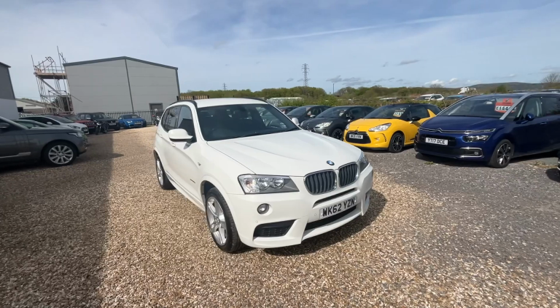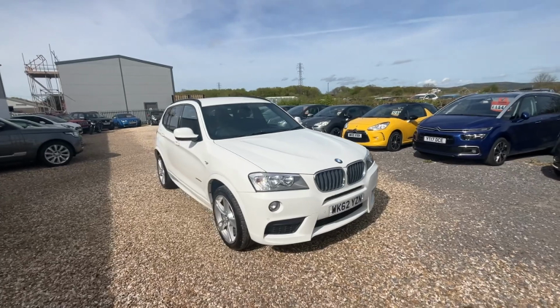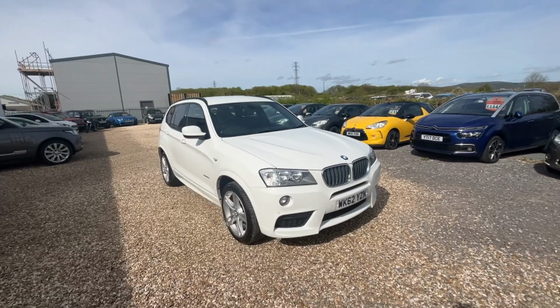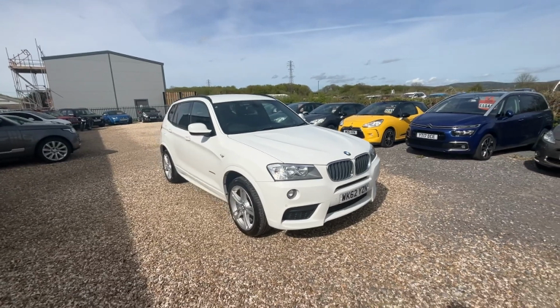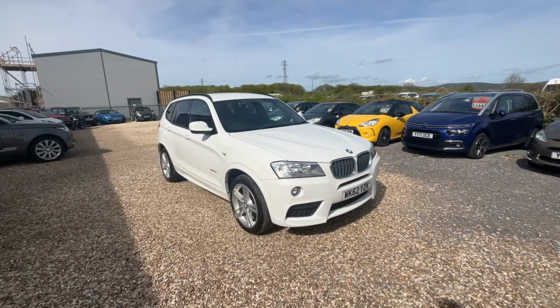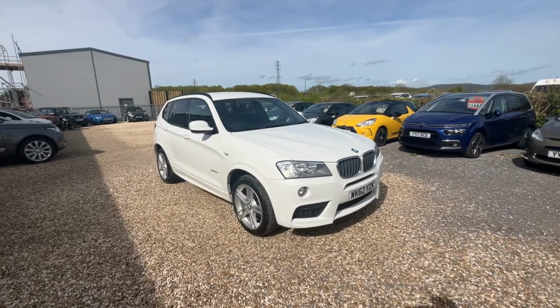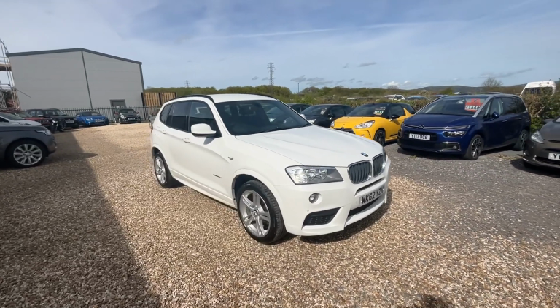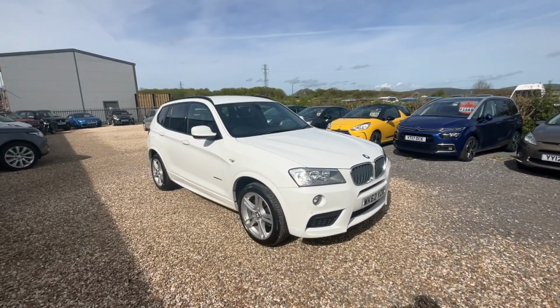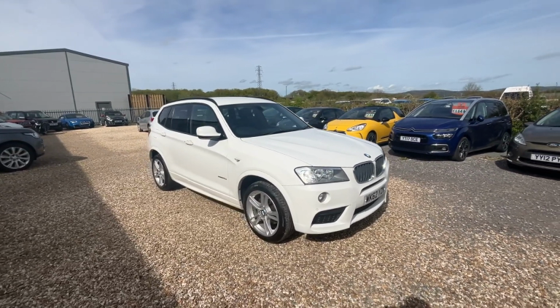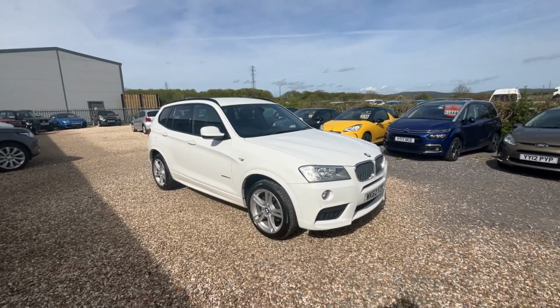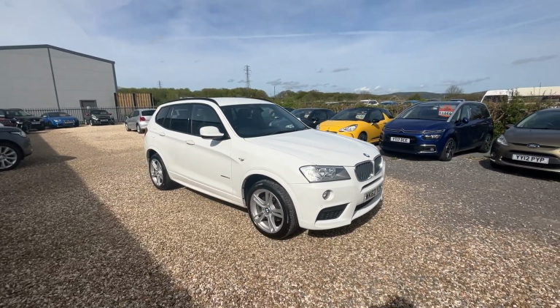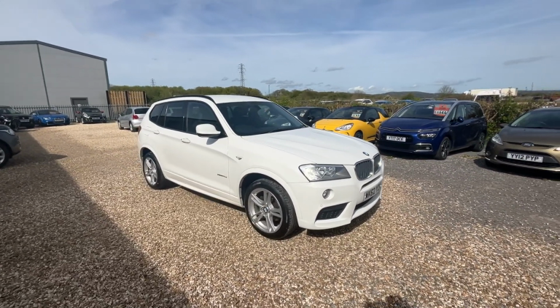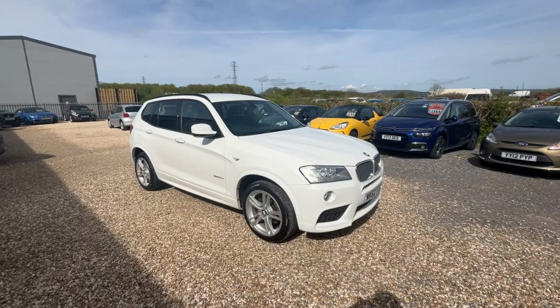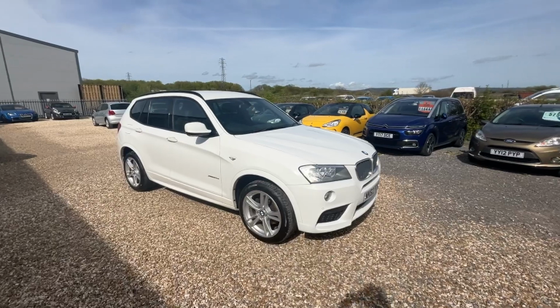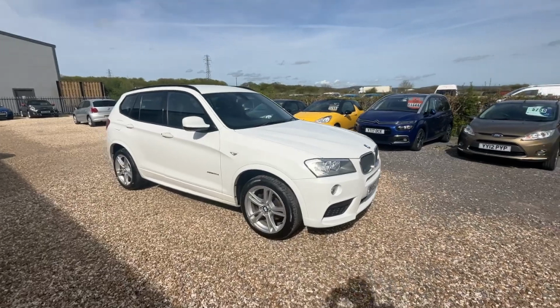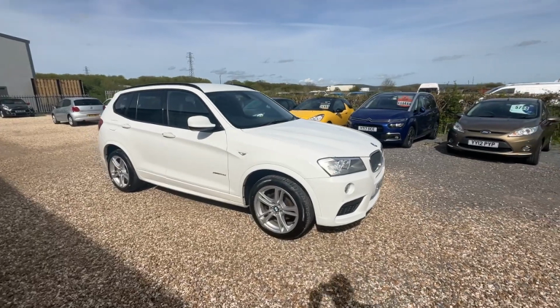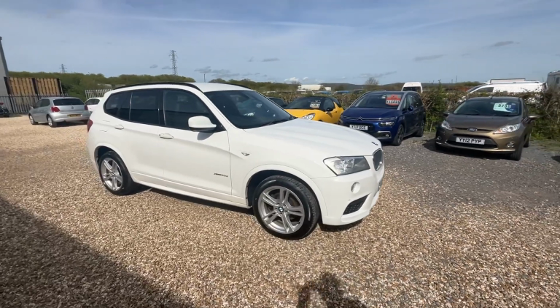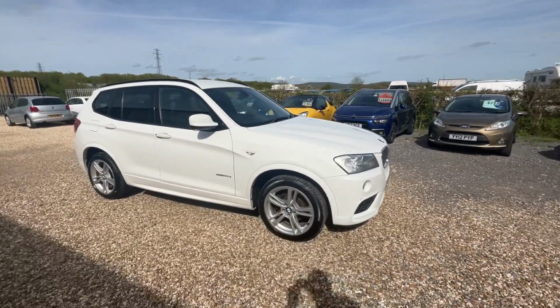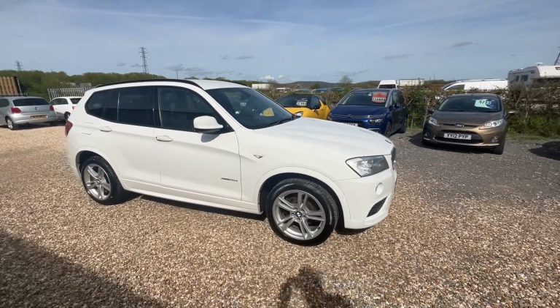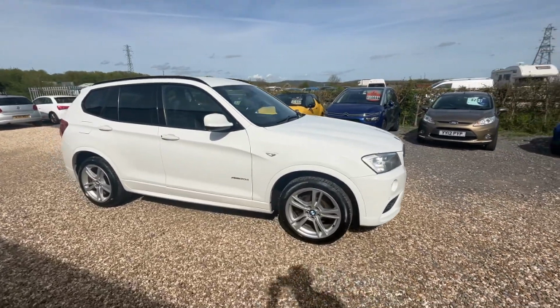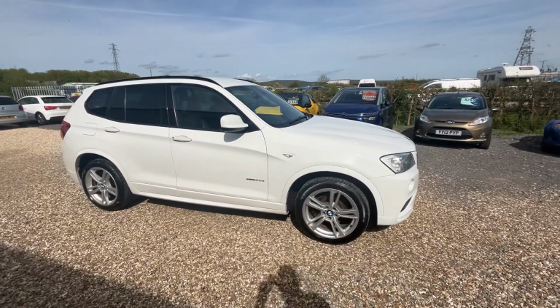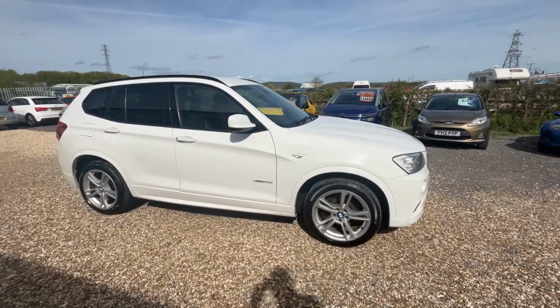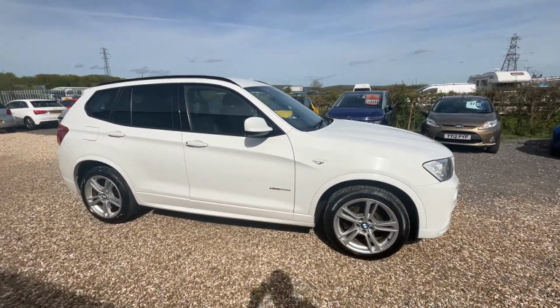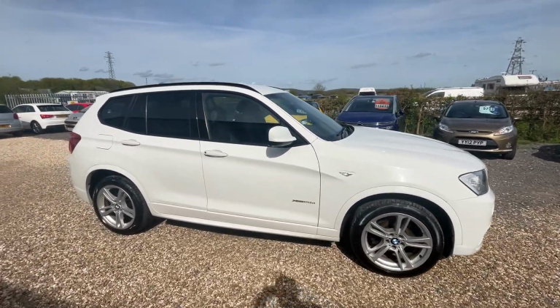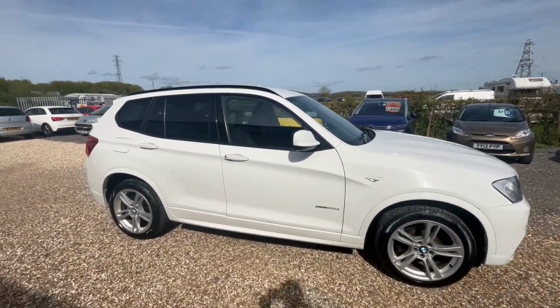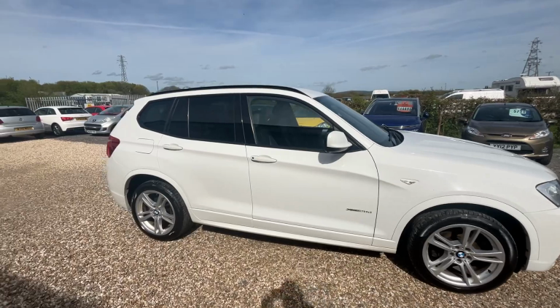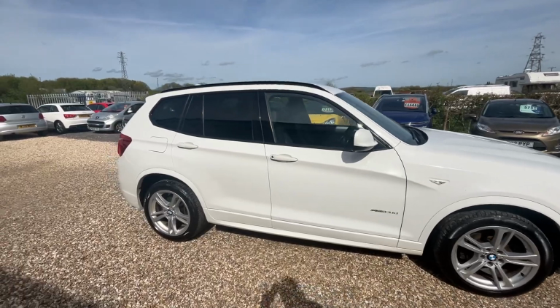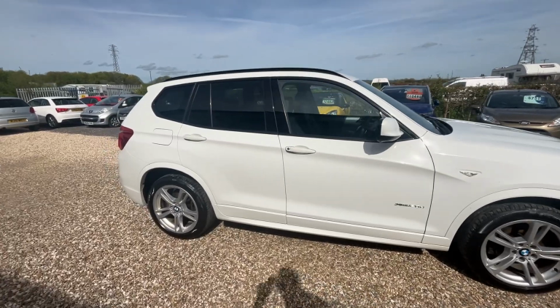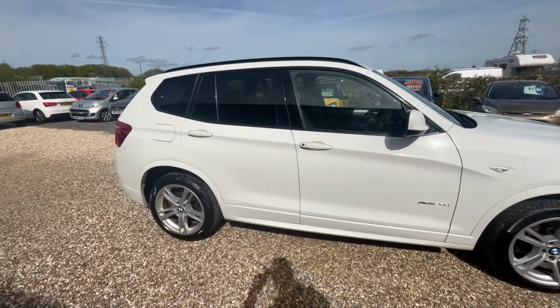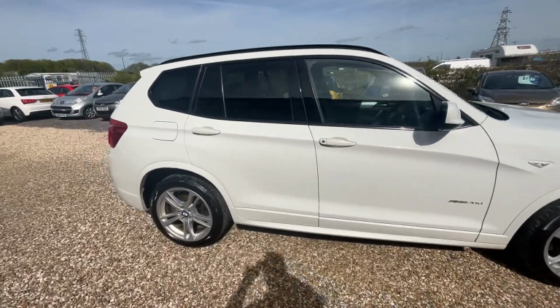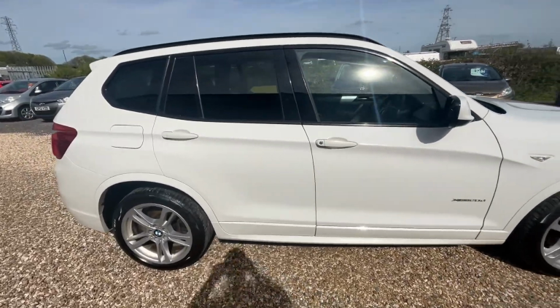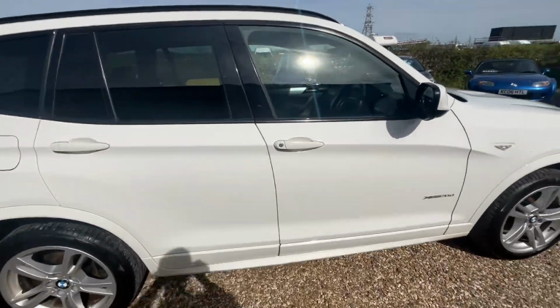It's got just one owner from new, lots and lots of service history. It's a nice specification on this one — alloy wheels, privacy glass, and this one's got front and rear parking sensors.